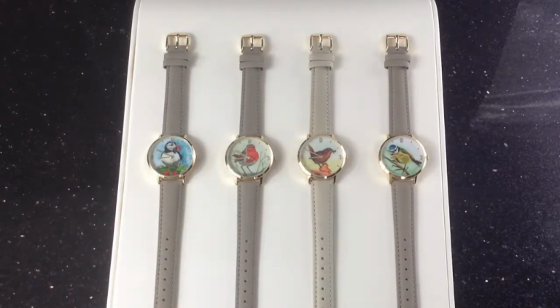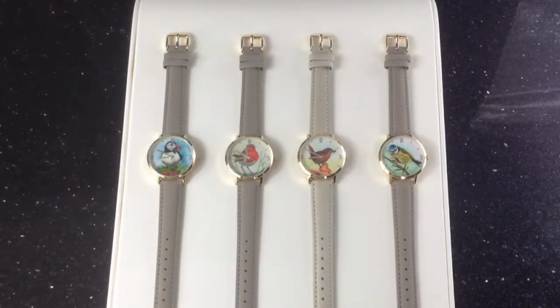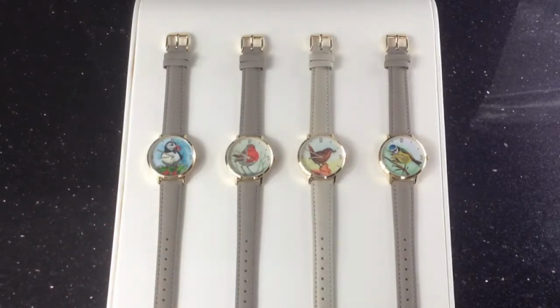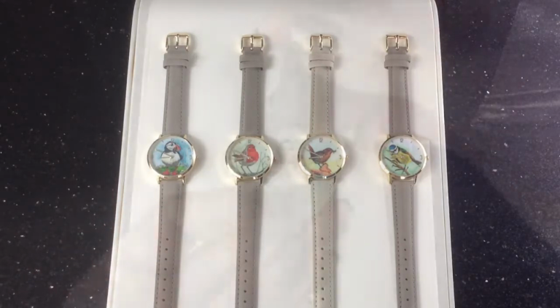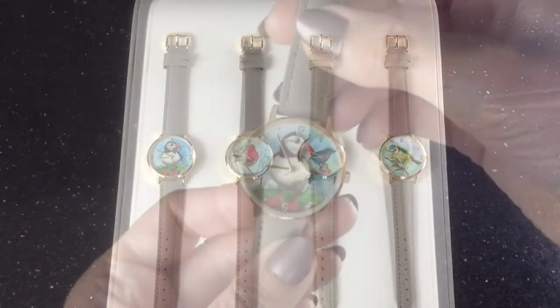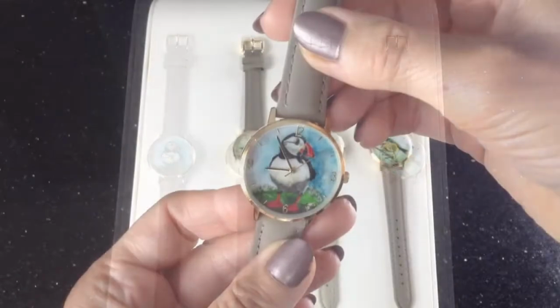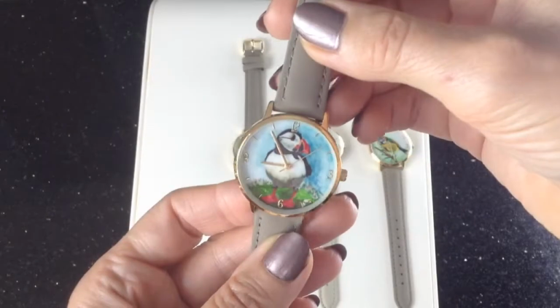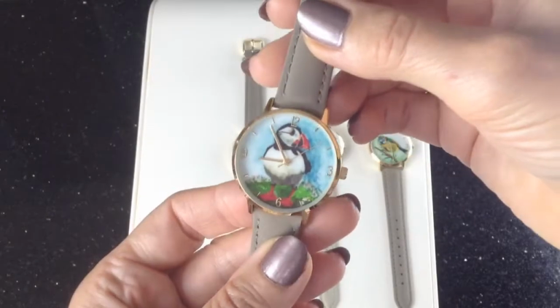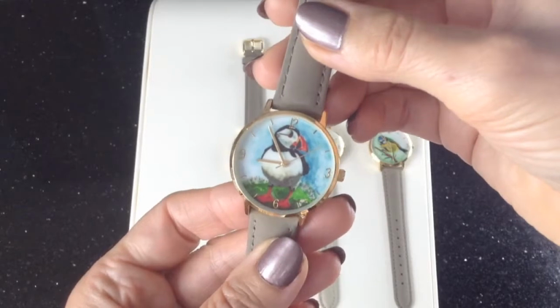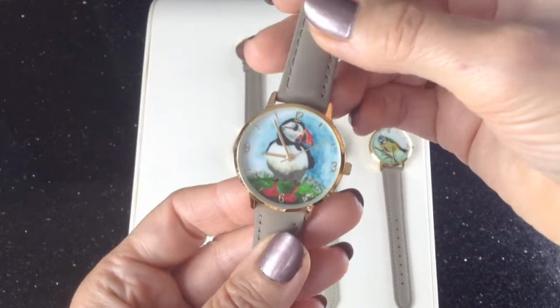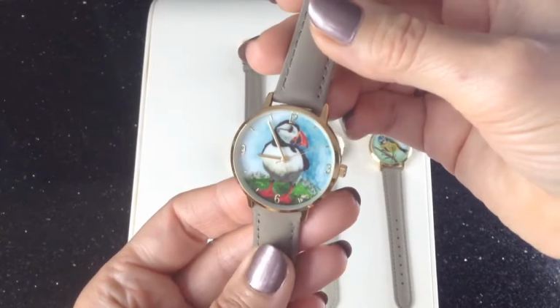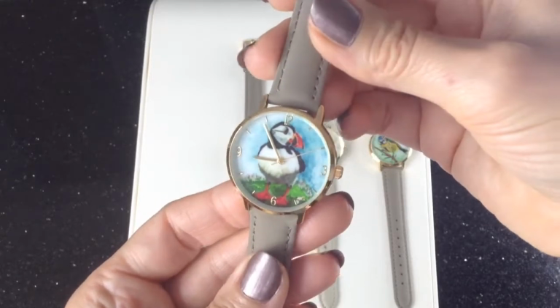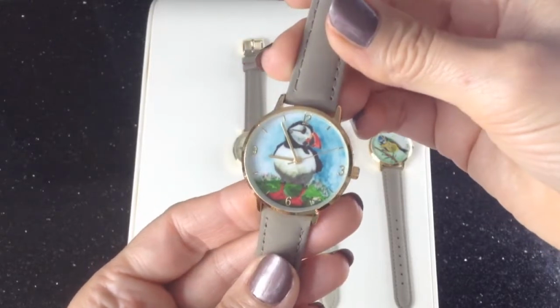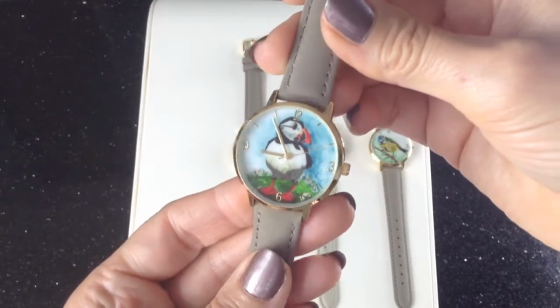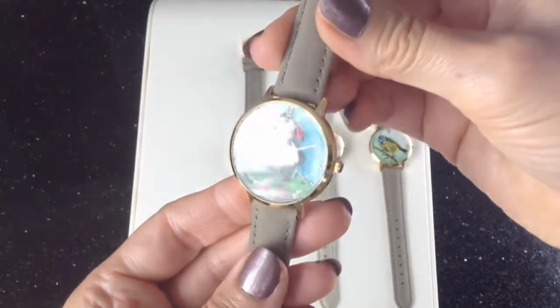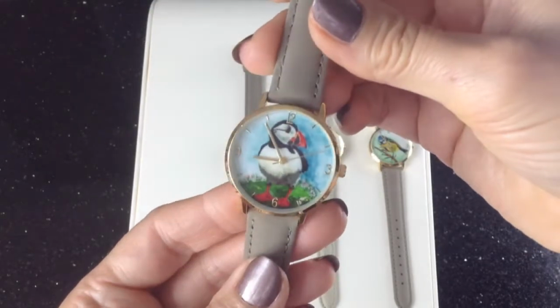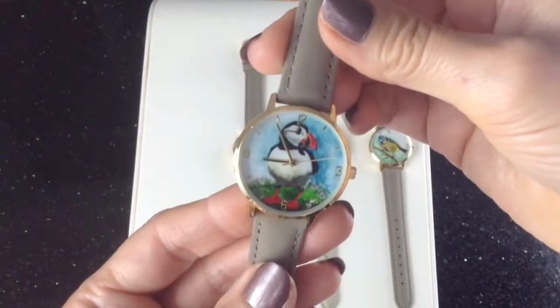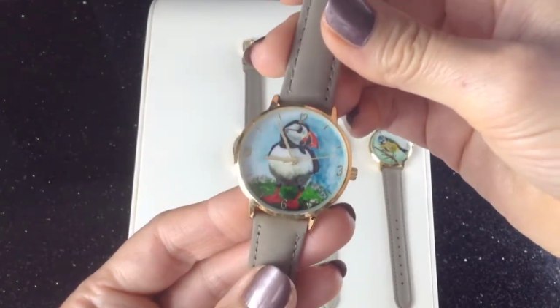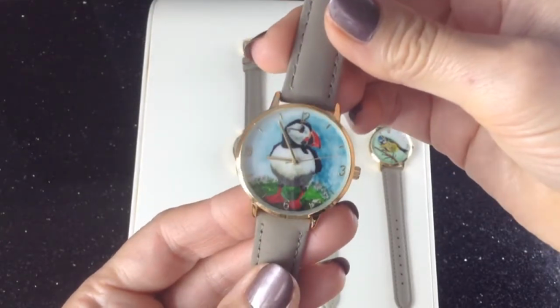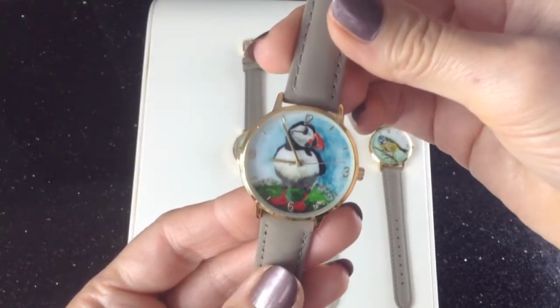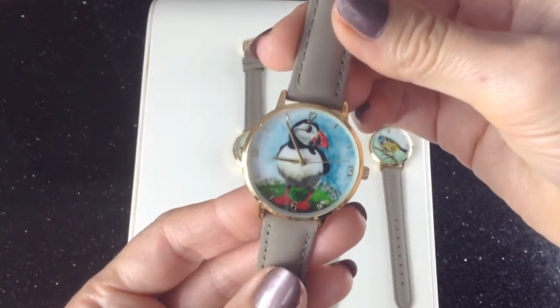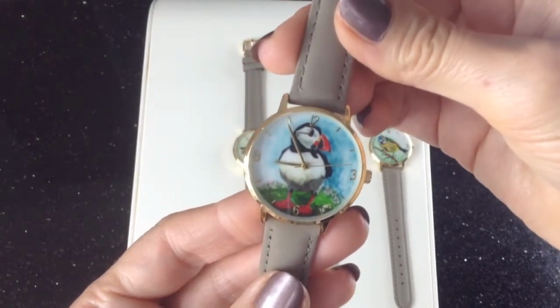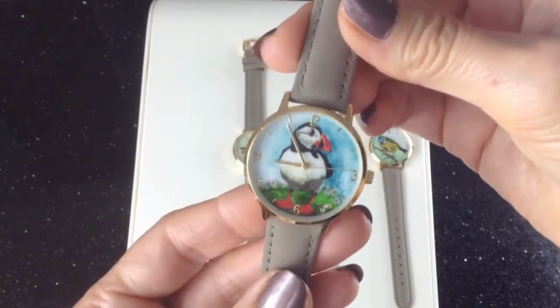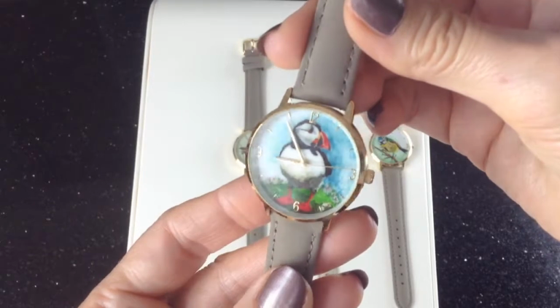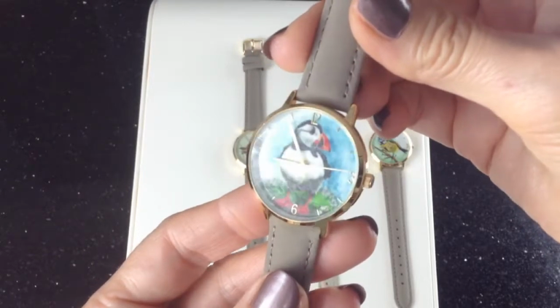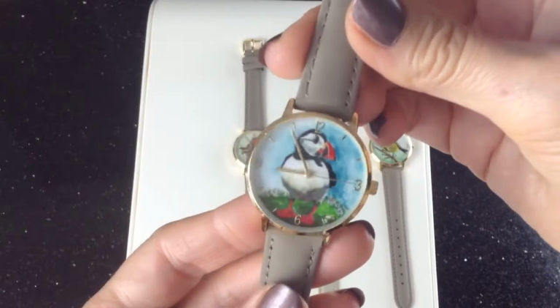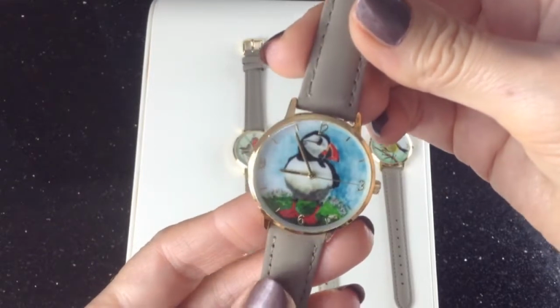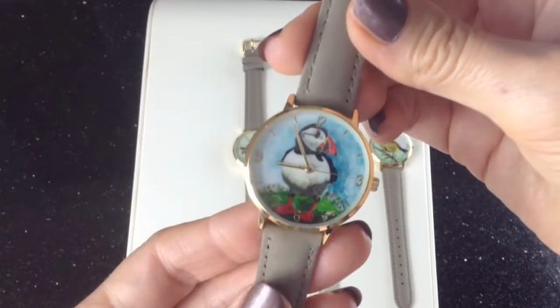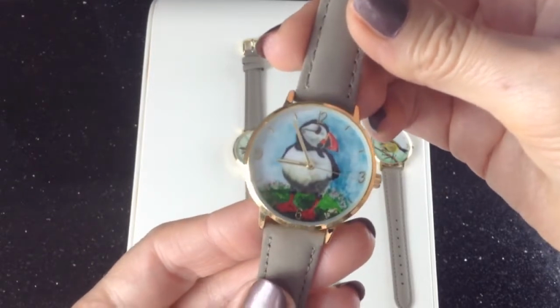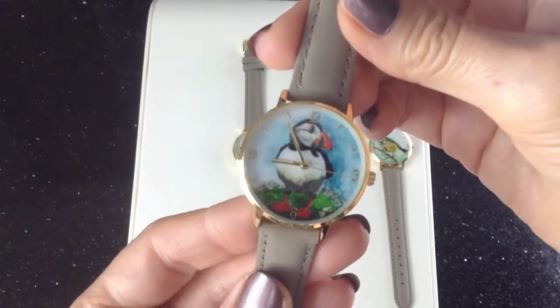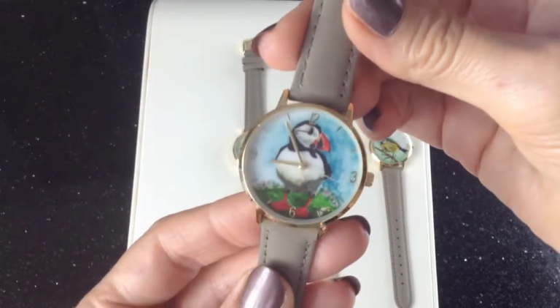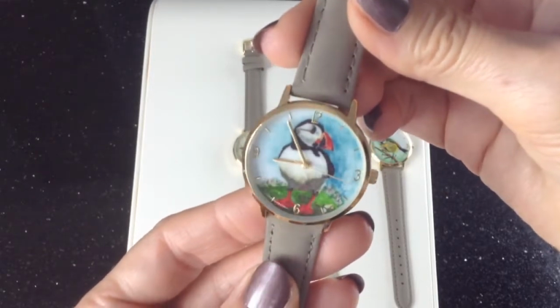So let's take a look. We love our beautiful Puffin, and if you're a lover of the seaside you'll probably love Puffins too. There are great colours here — lovely vibrant blue and his red beak and feet.